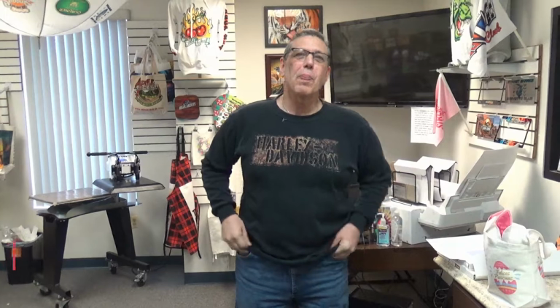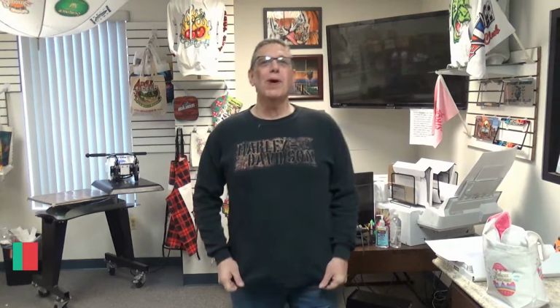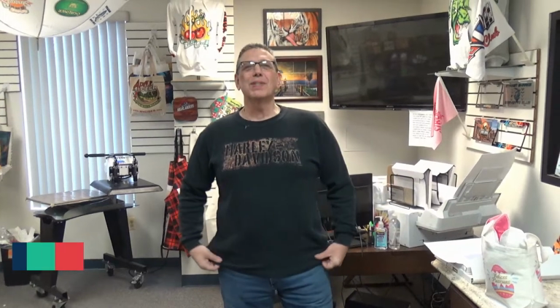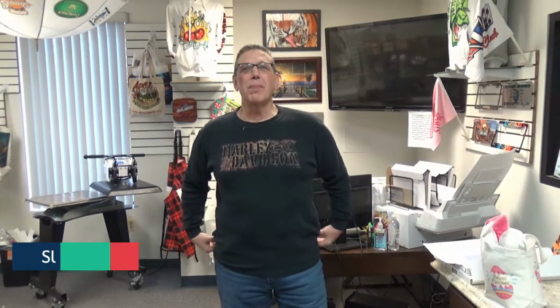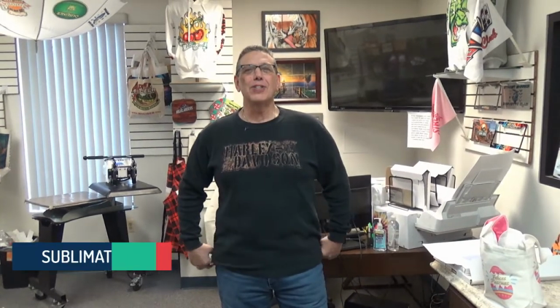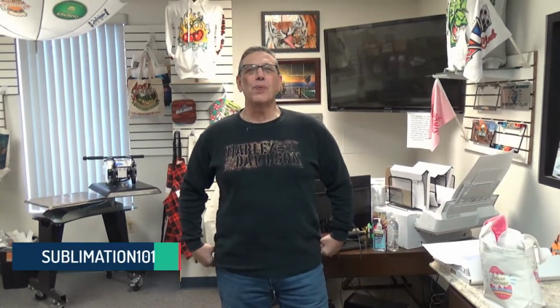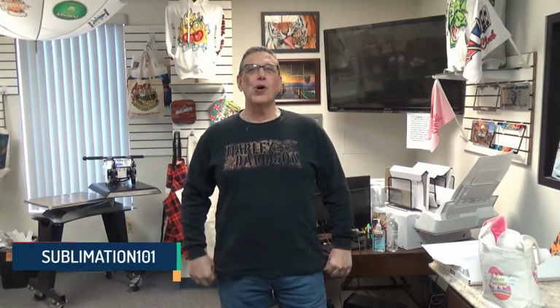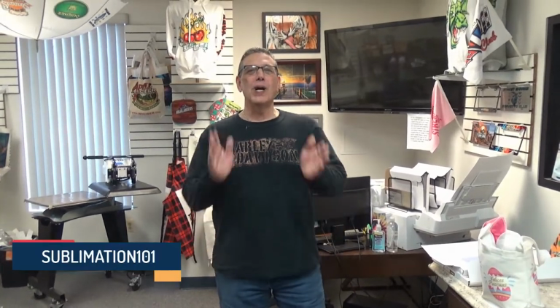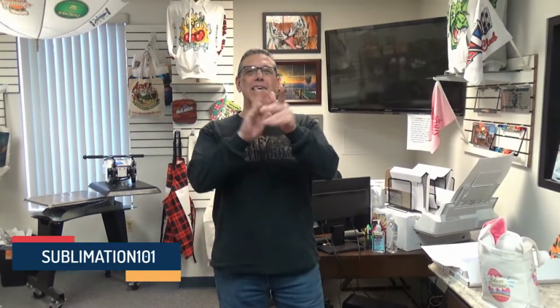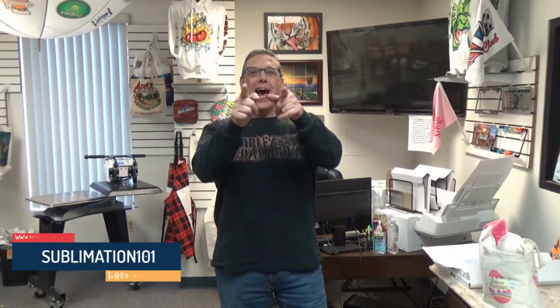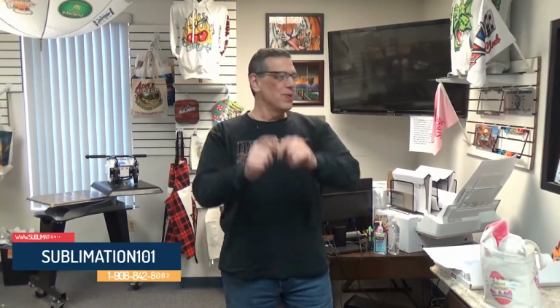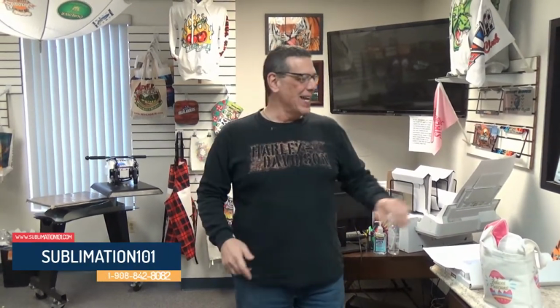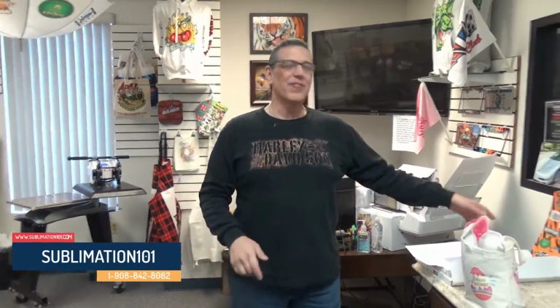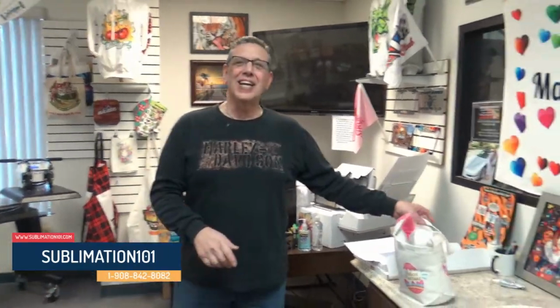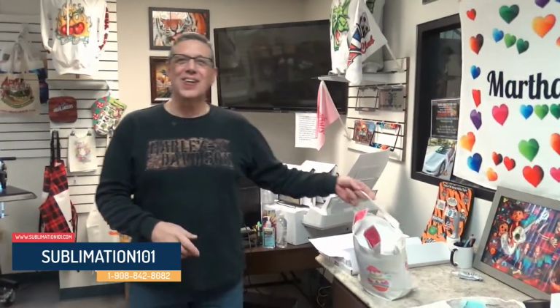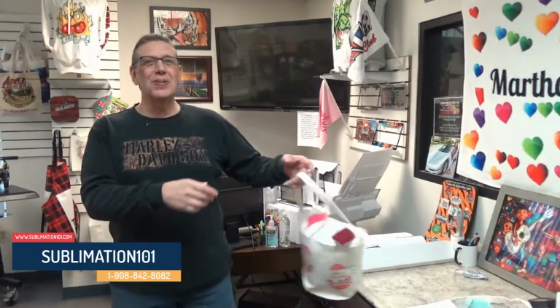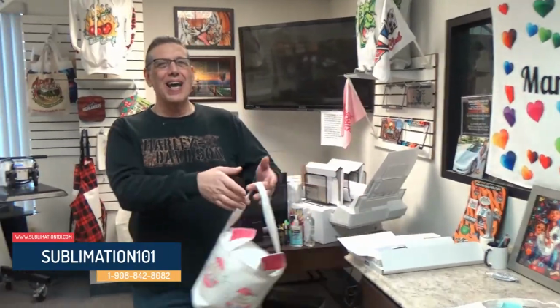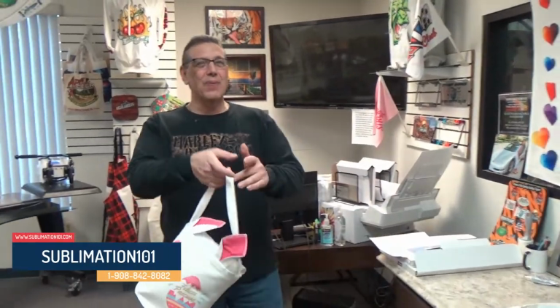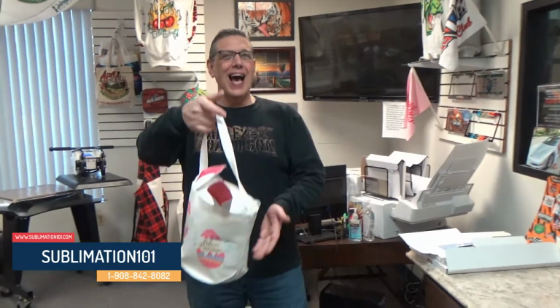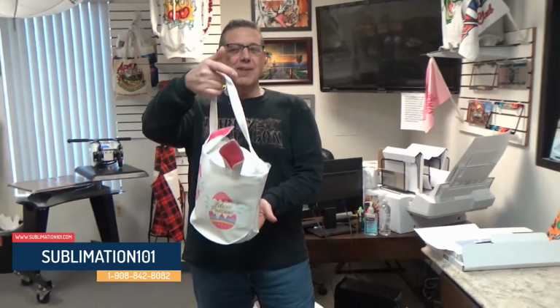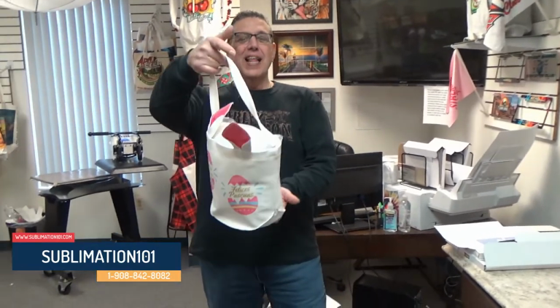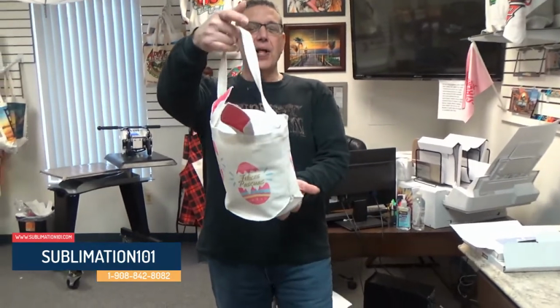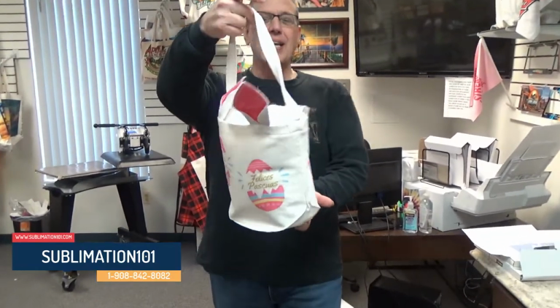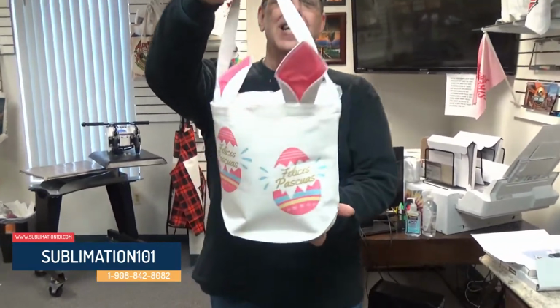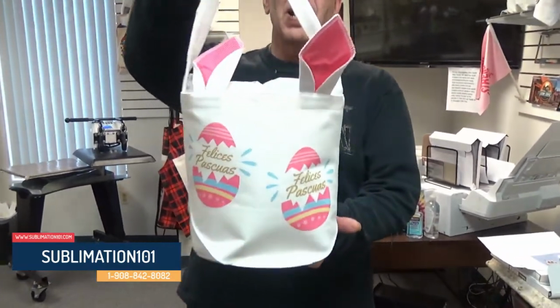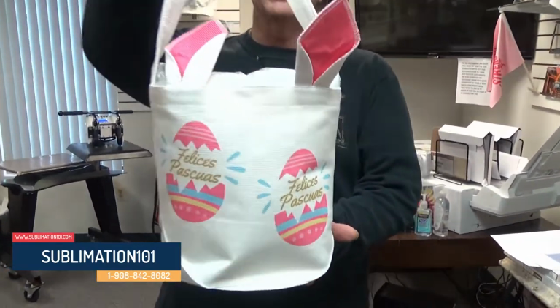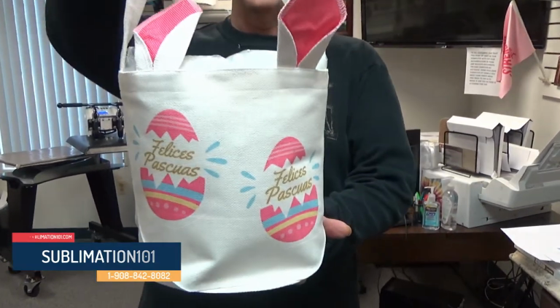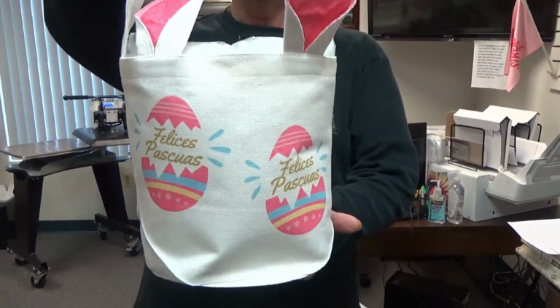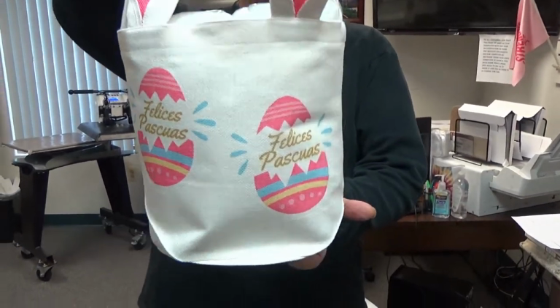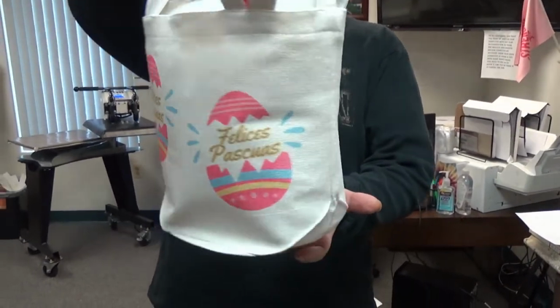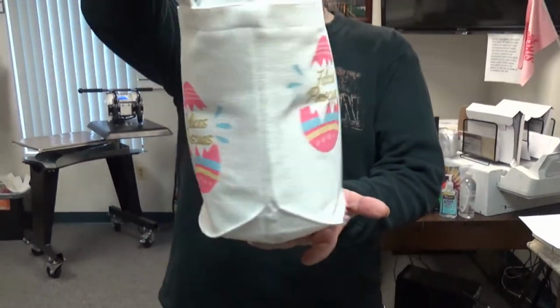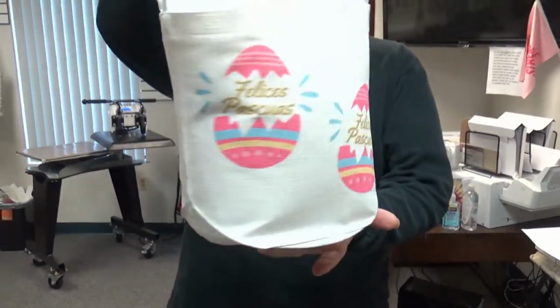Welcome to Sublimation 101. We have a new item for Easter — you asked, we got them! The Linen Double-Sided Easter Bag.